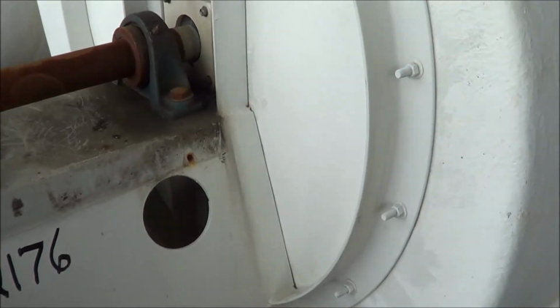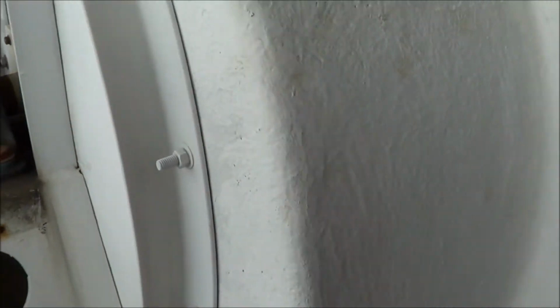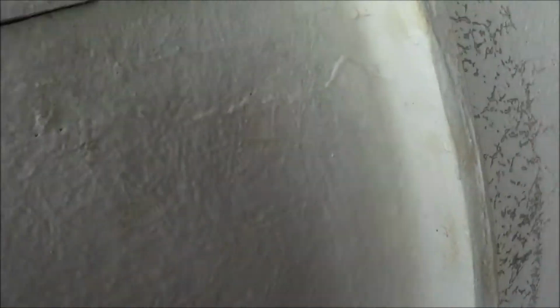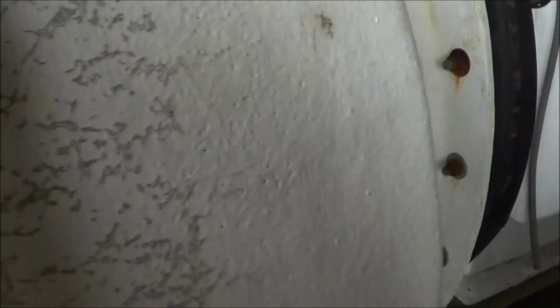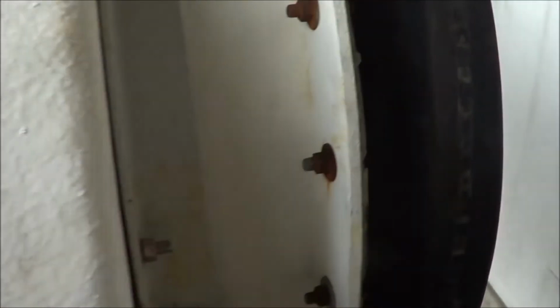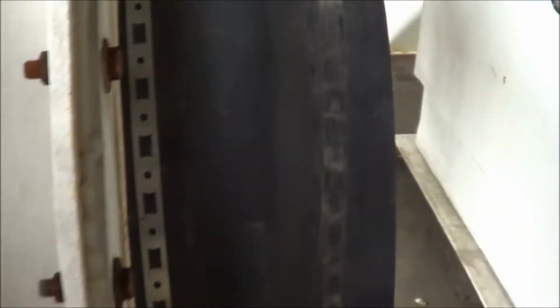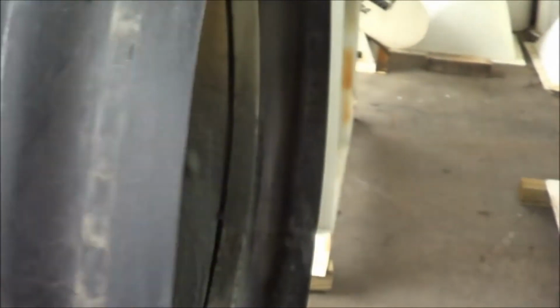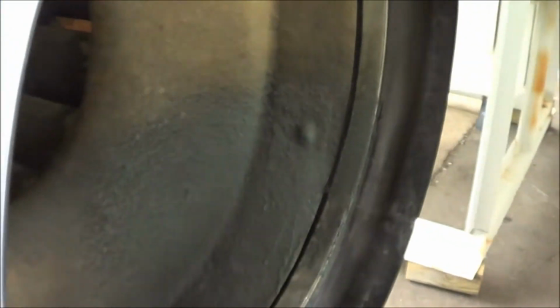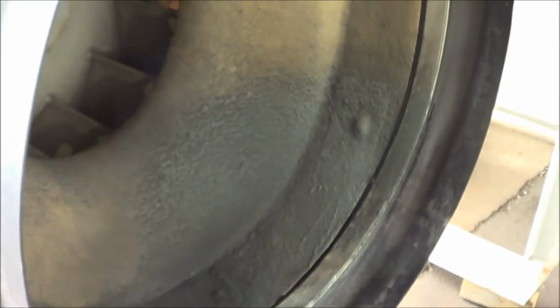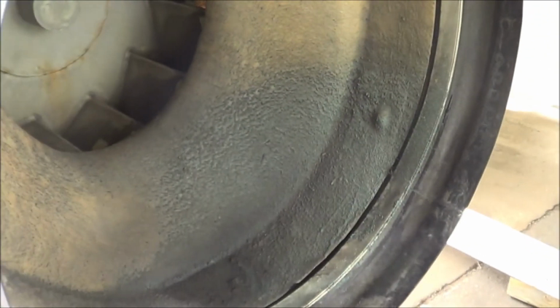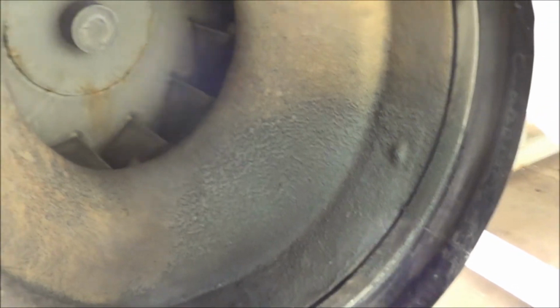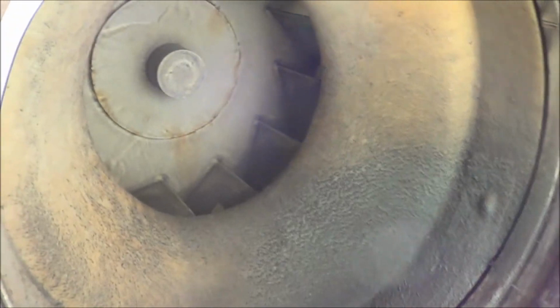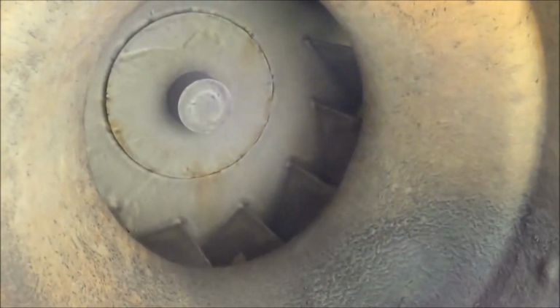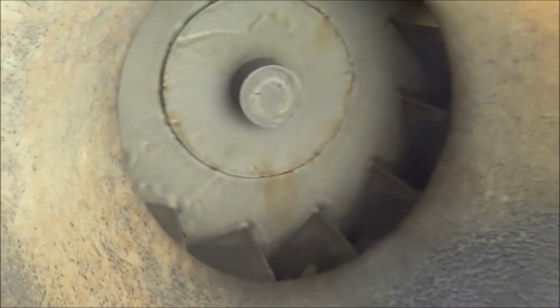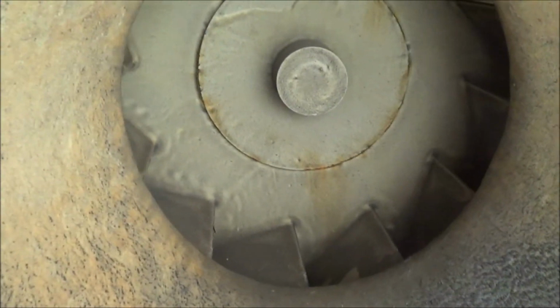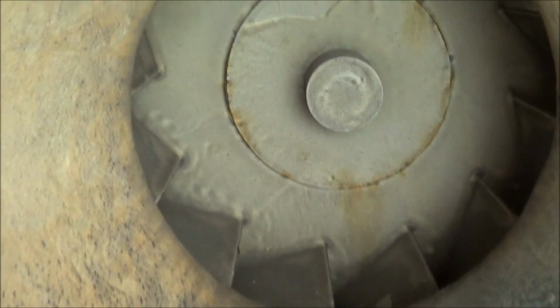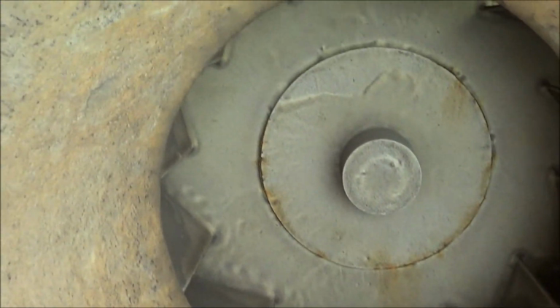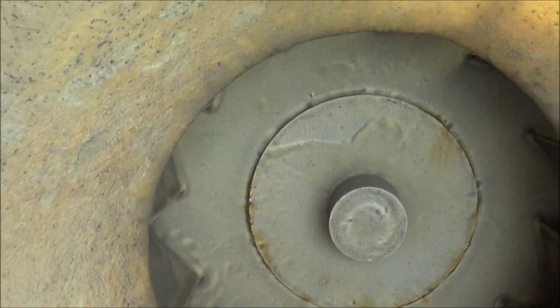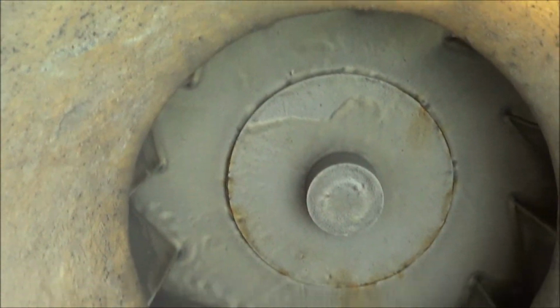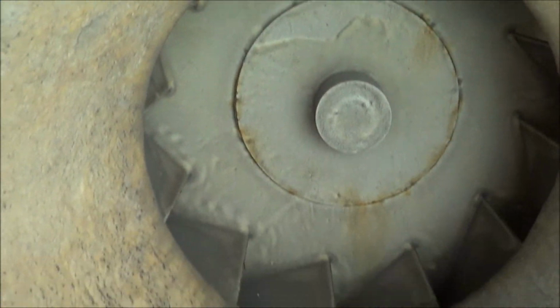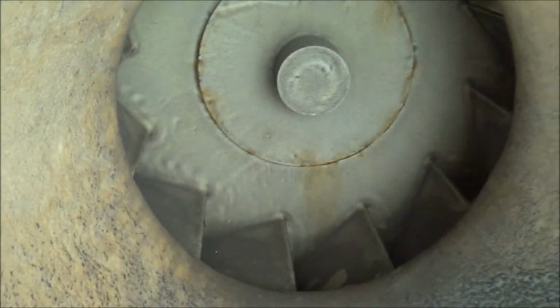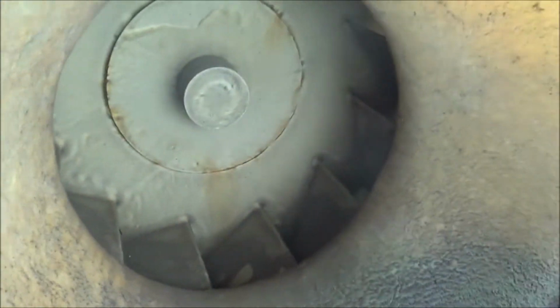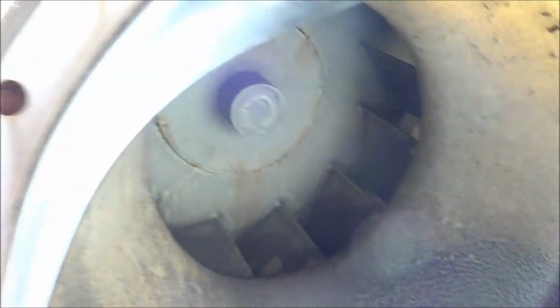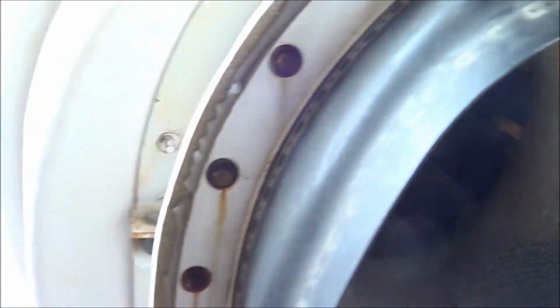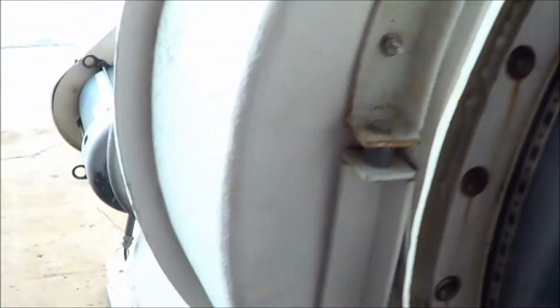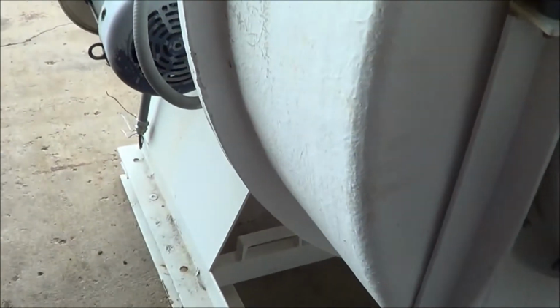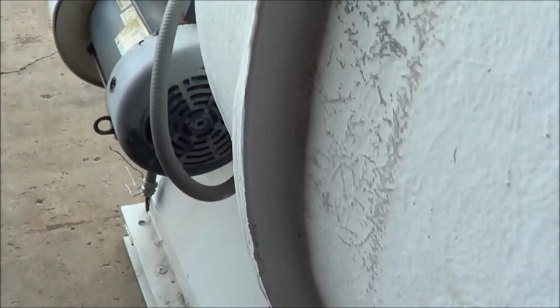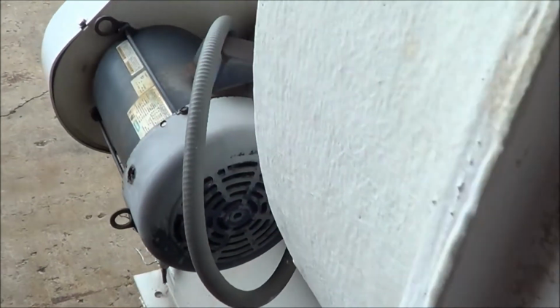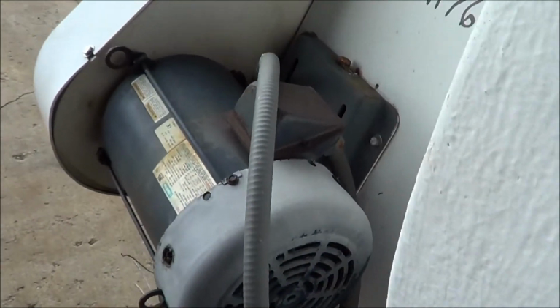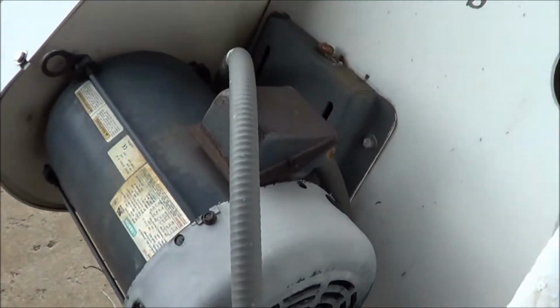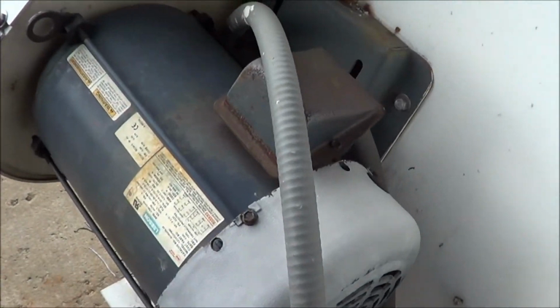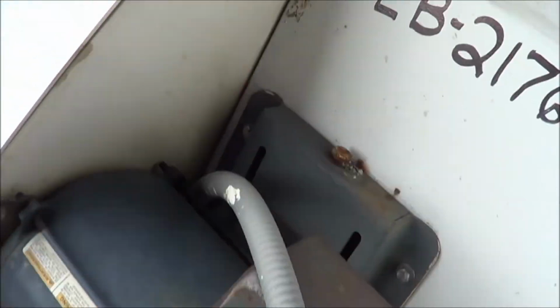The RPM is rated at 1760. You can see the intake here — the blower wheel is in excellent condition. Overall, the unit is in excellent condition. It's a three-phase motor.